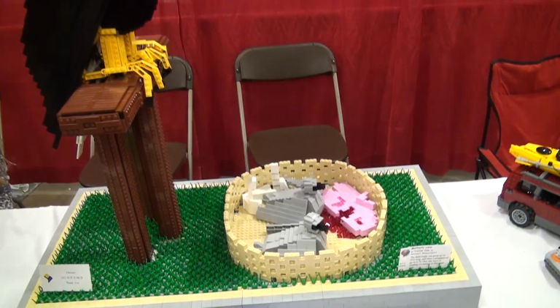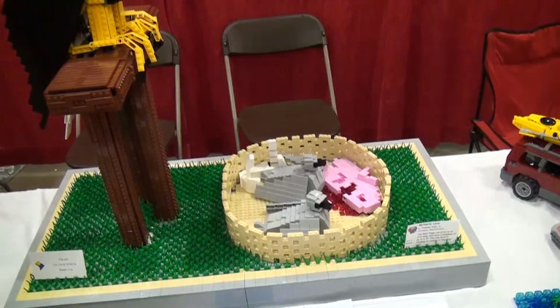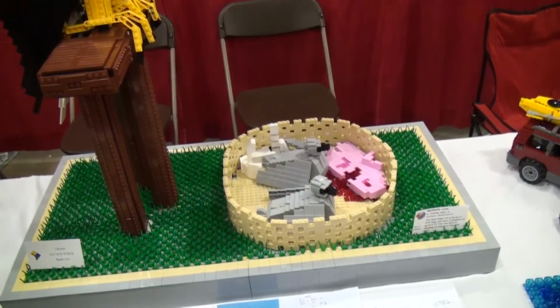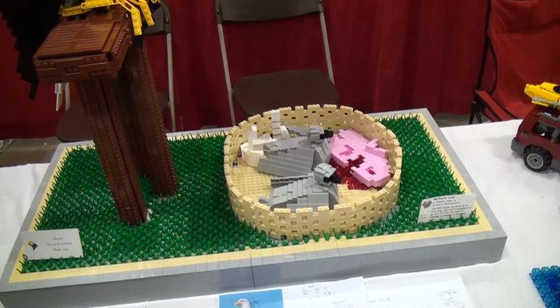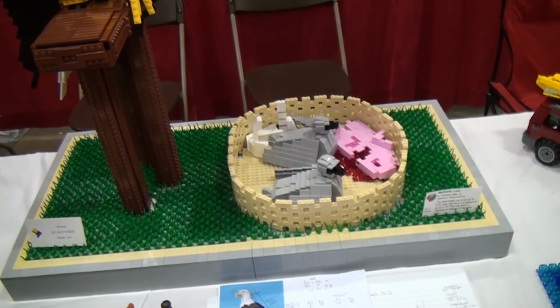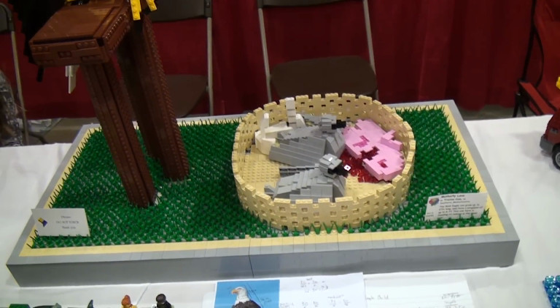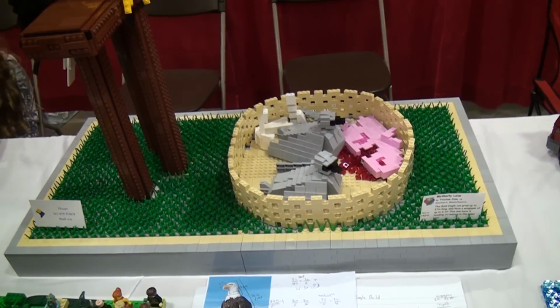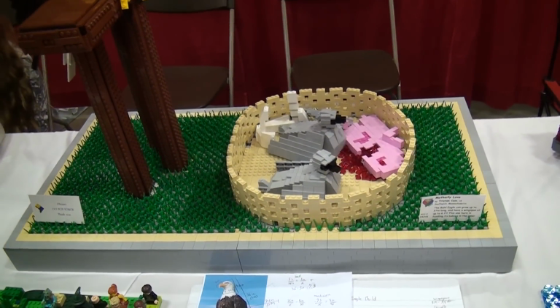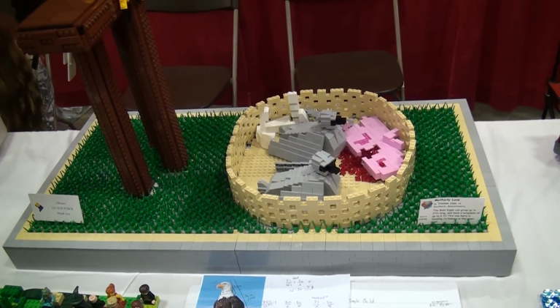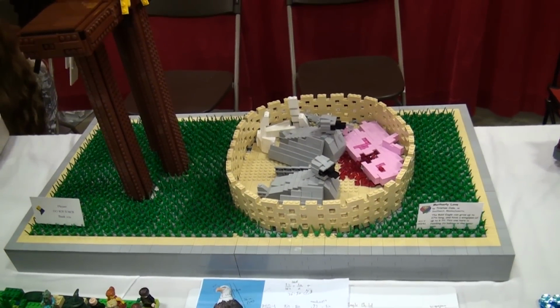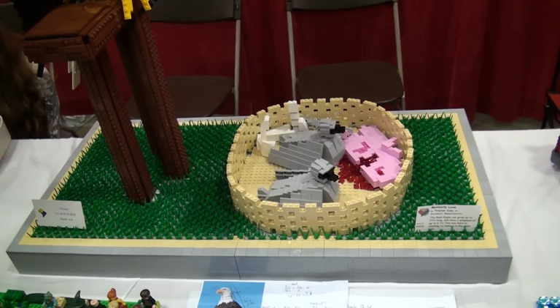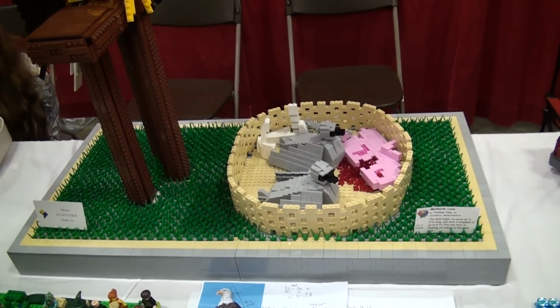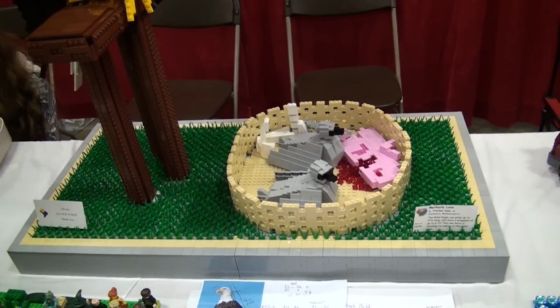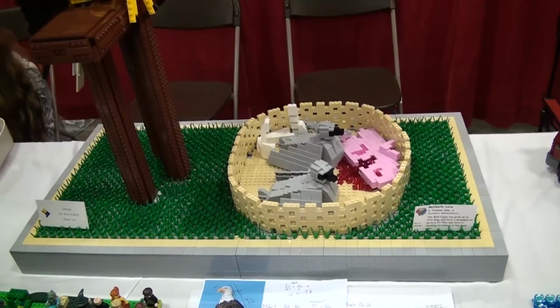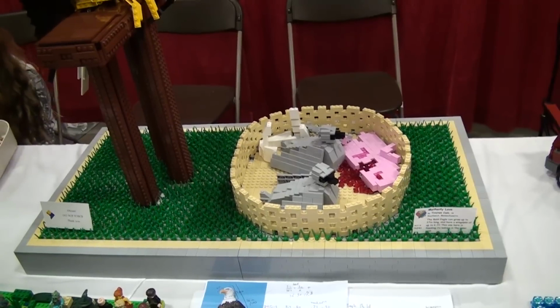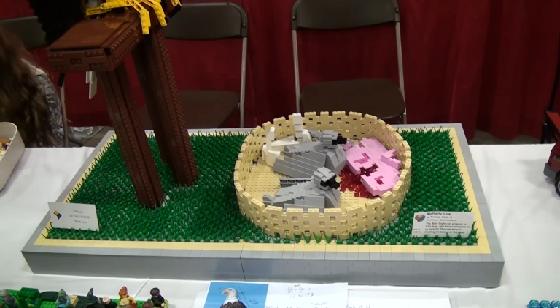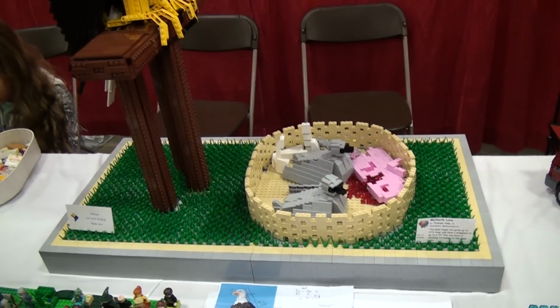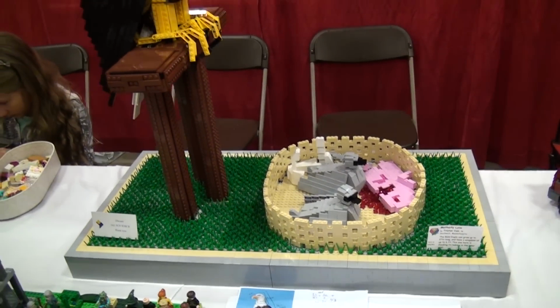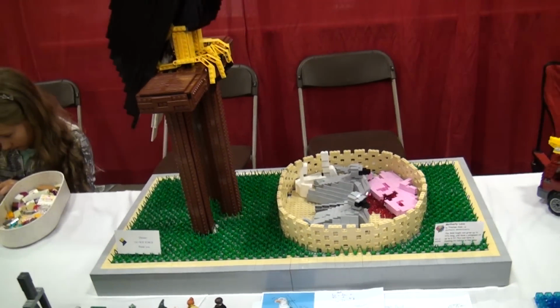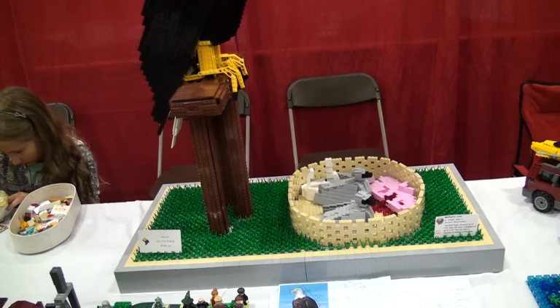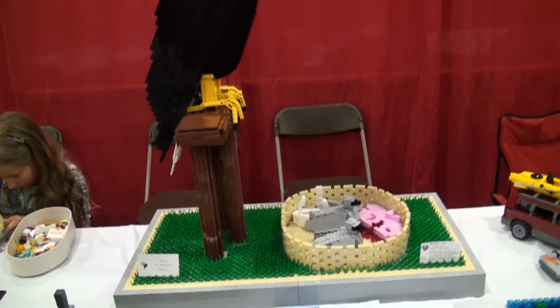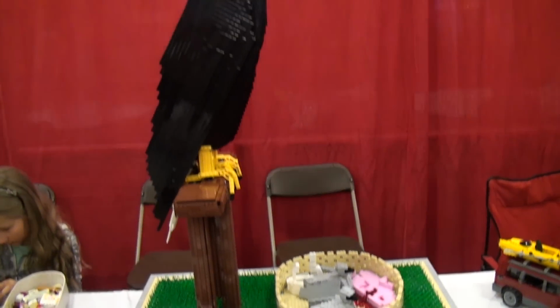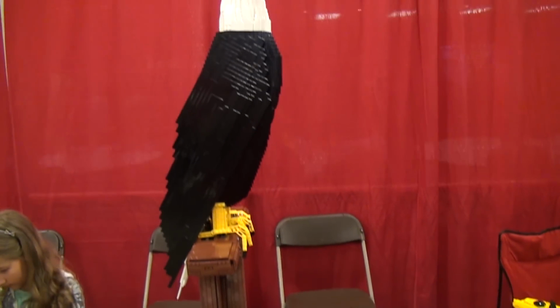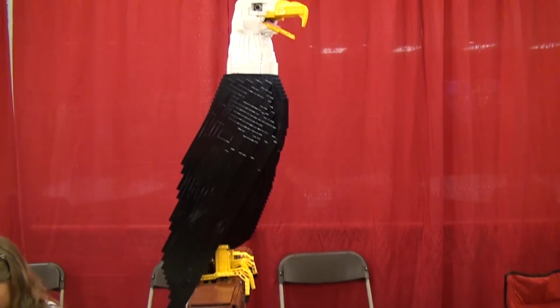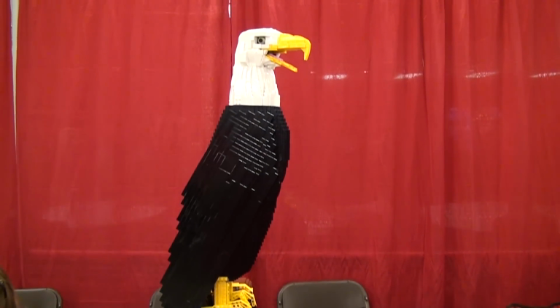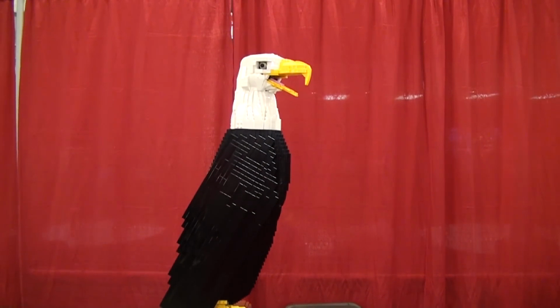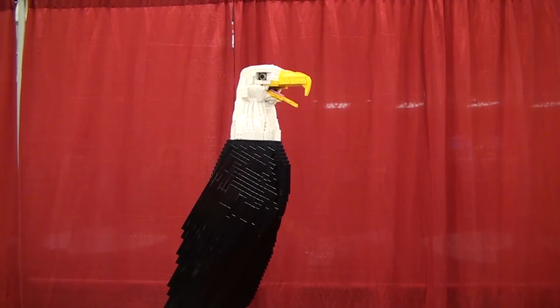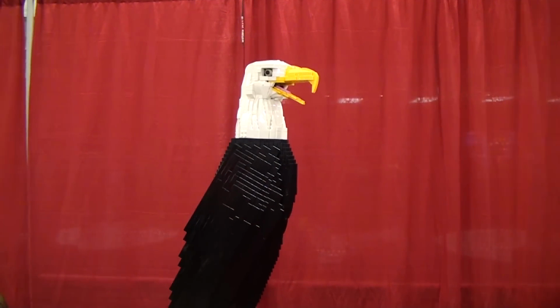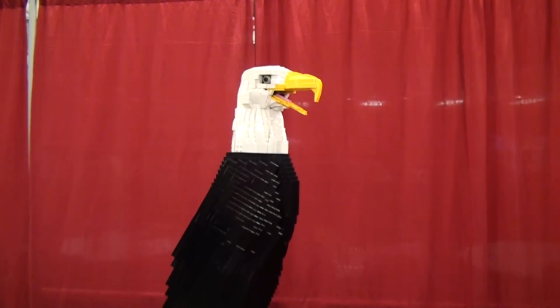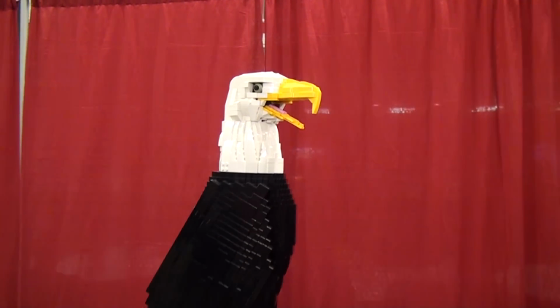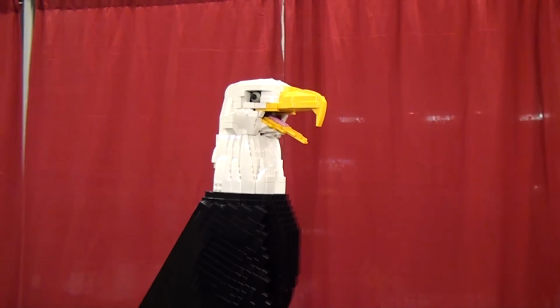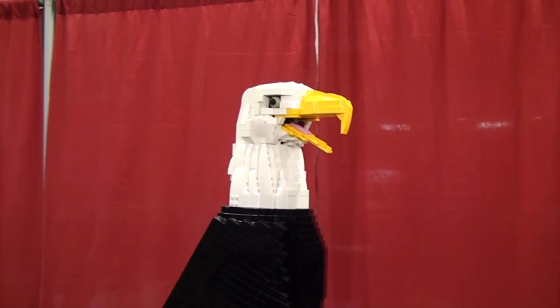It just fed them some salmon, and it's Power Functions run, so the remote goes to an IR receiver, and there's two motors — one runs the head back and forth, the other one makes the beak open and close.